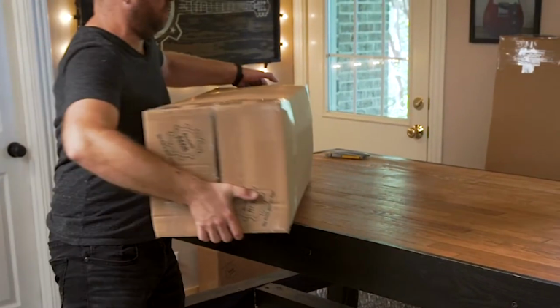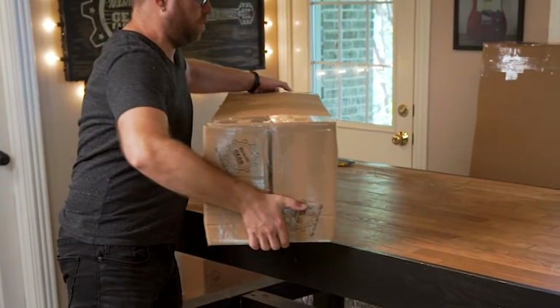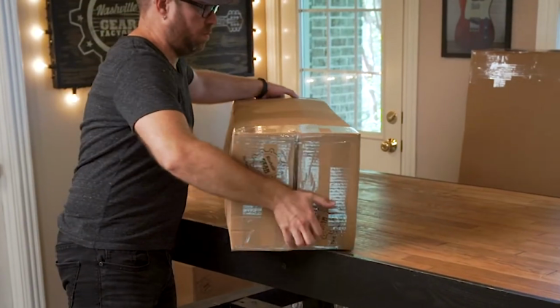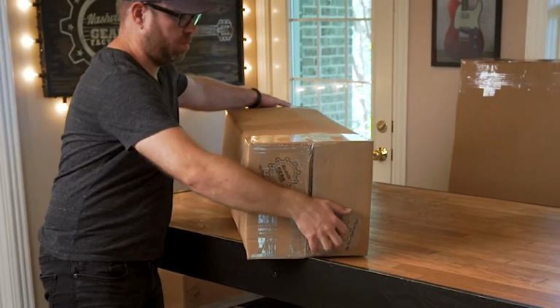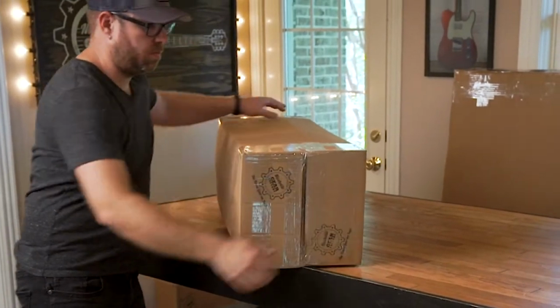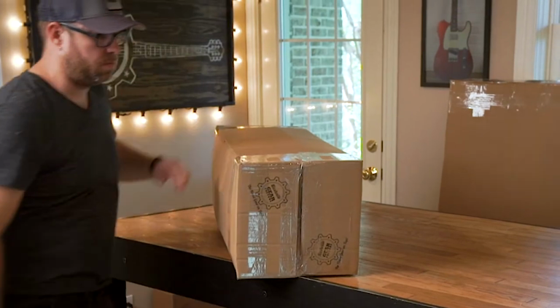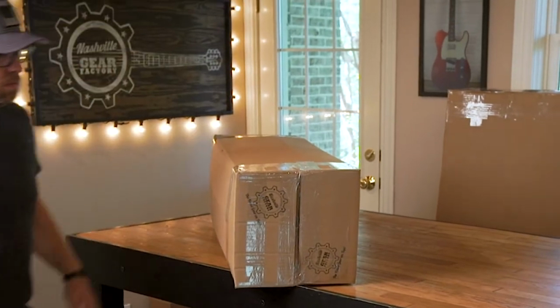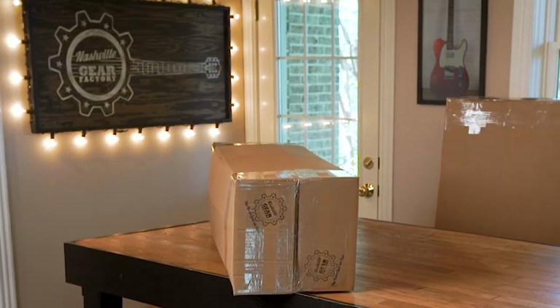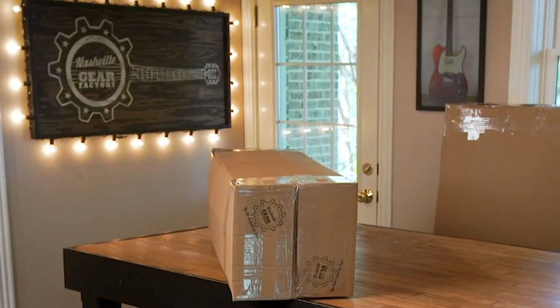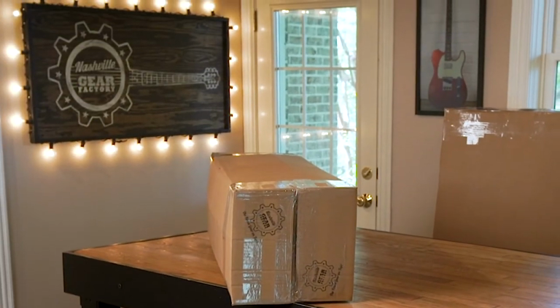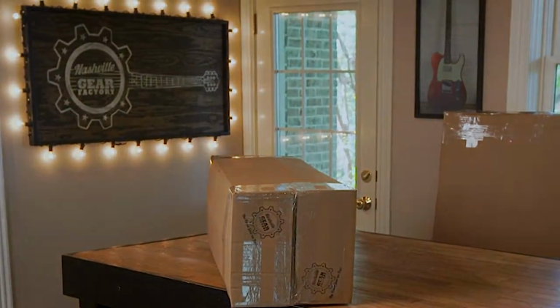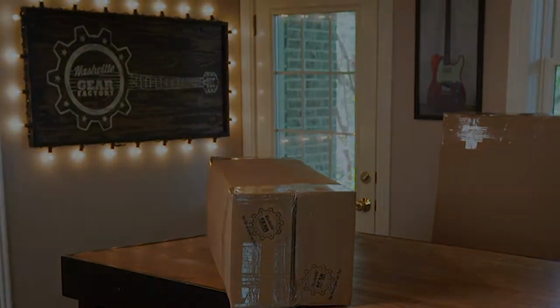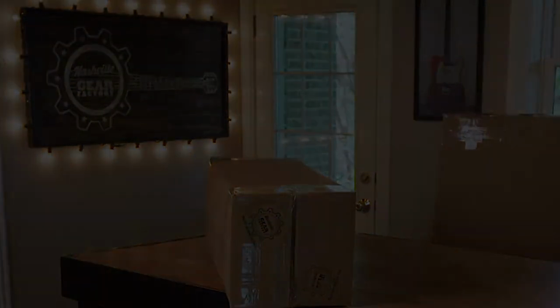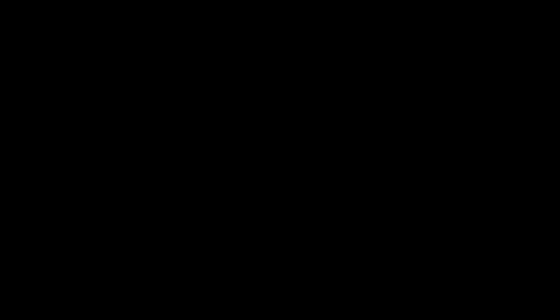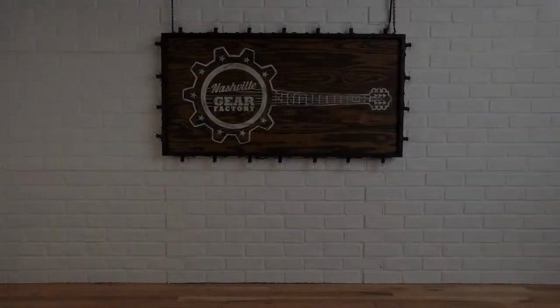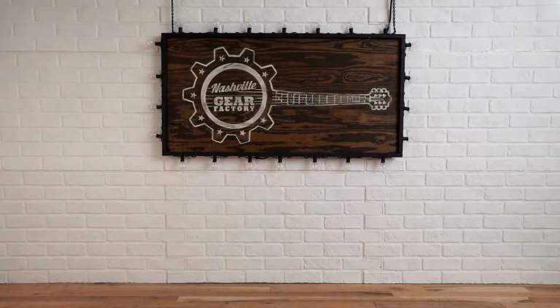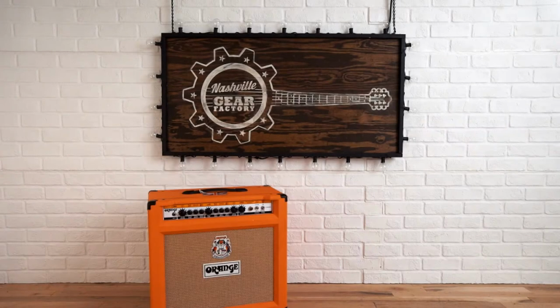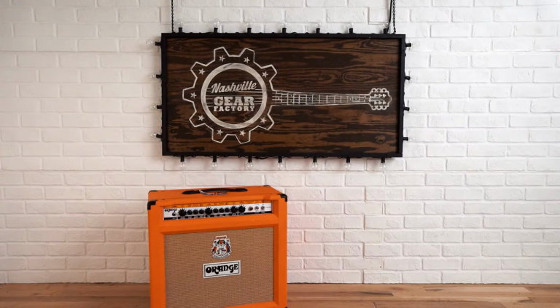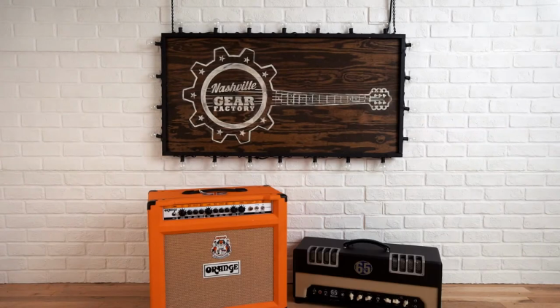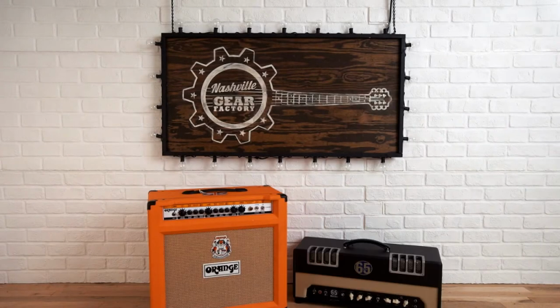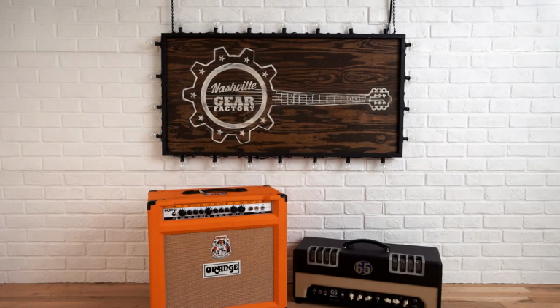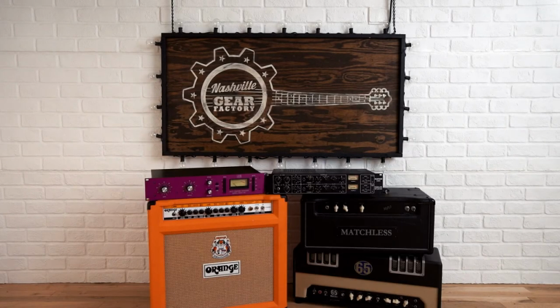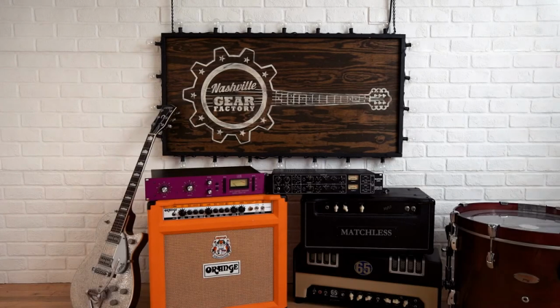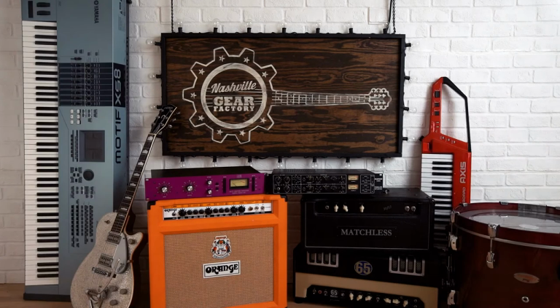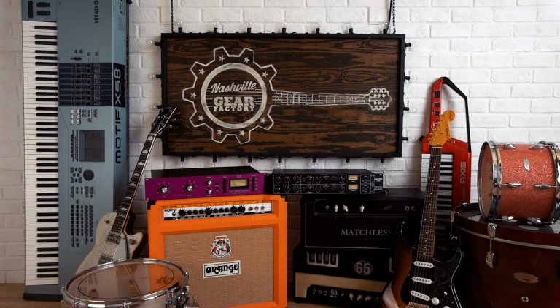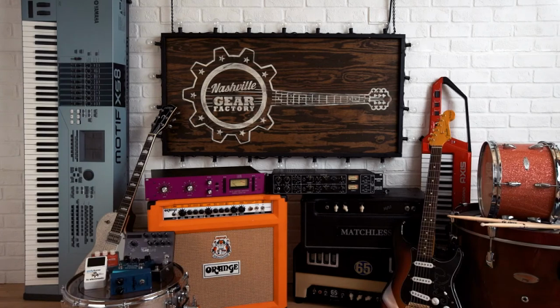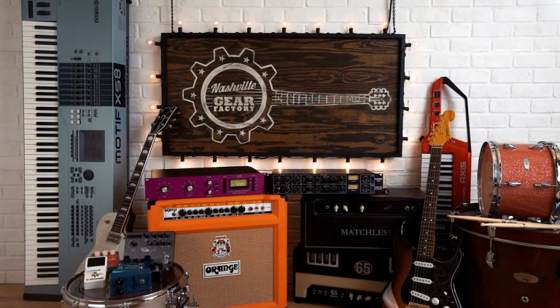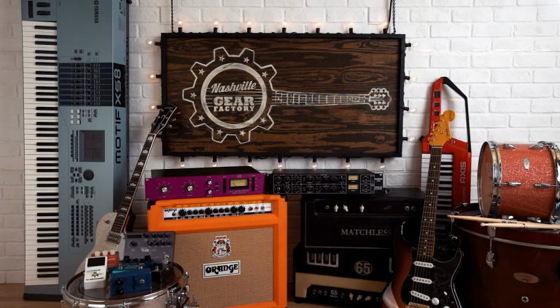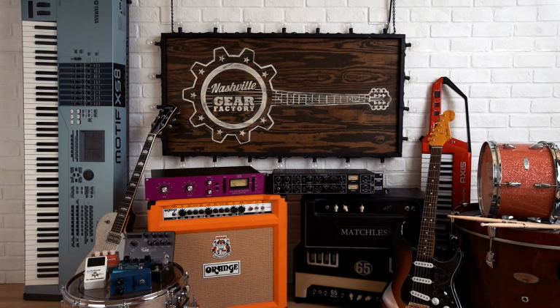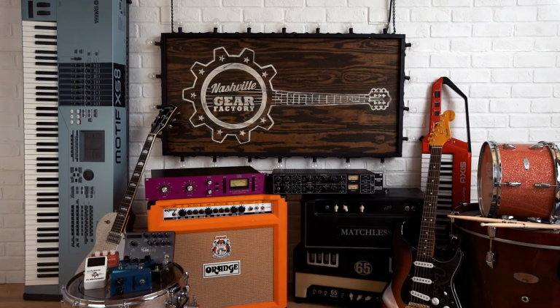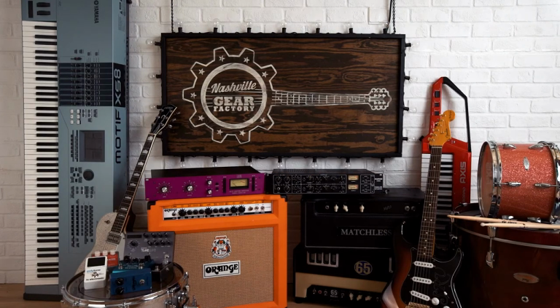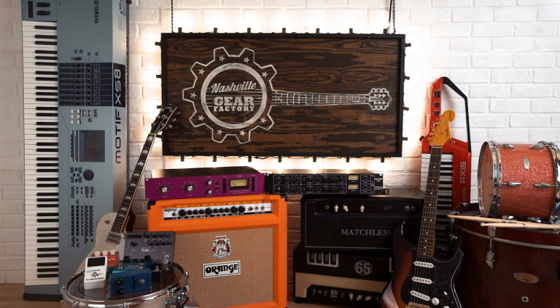Now remember children, always listen to your mother, always play your rock and roll music loud, and always get your gear at Nashville Gear Factory.